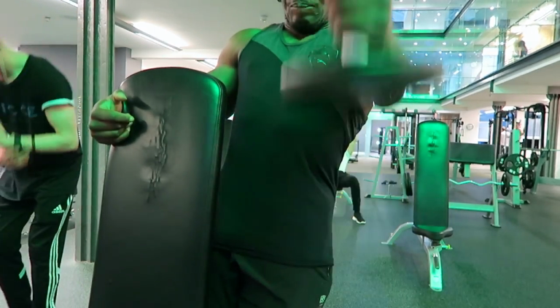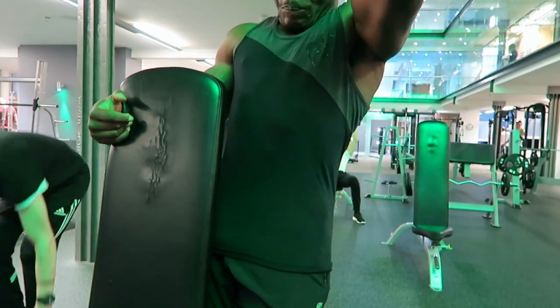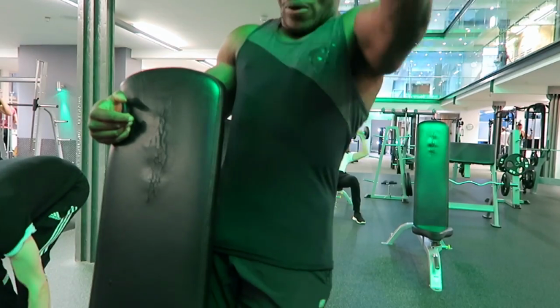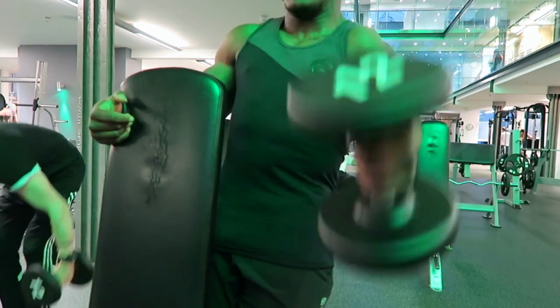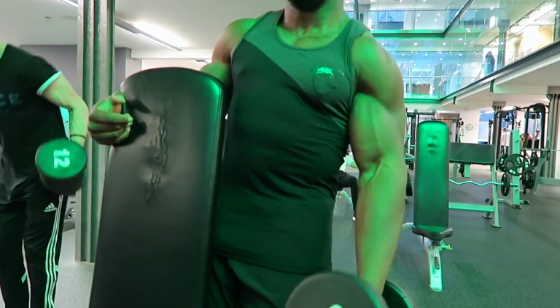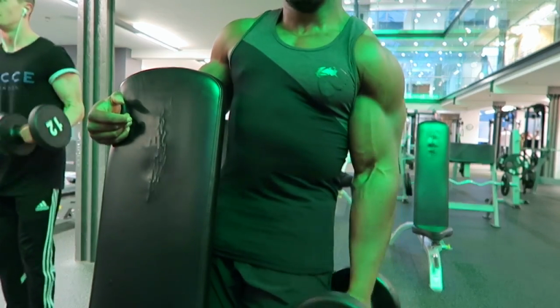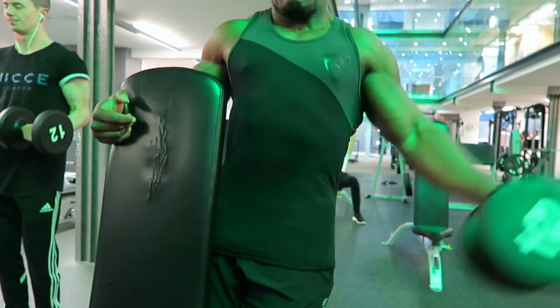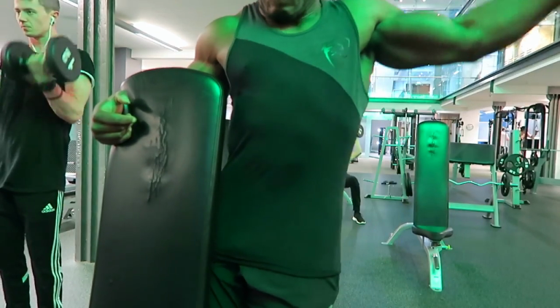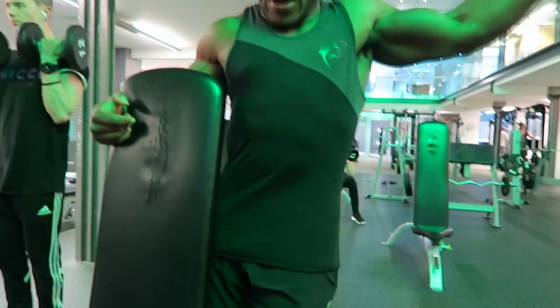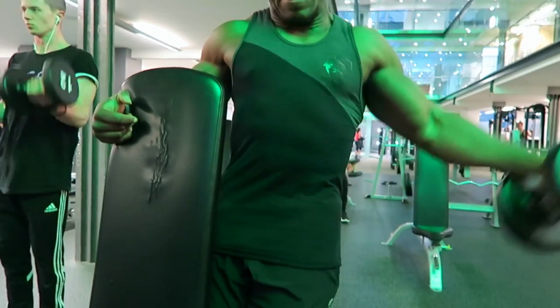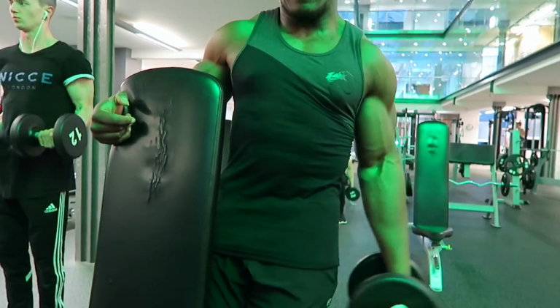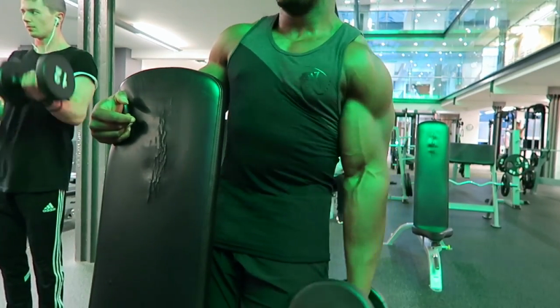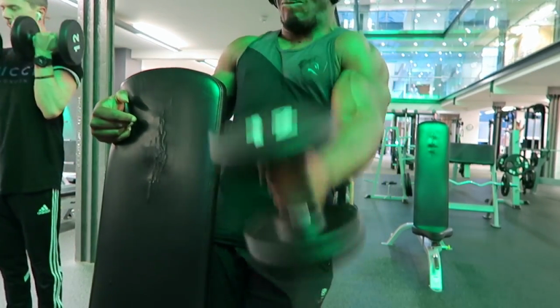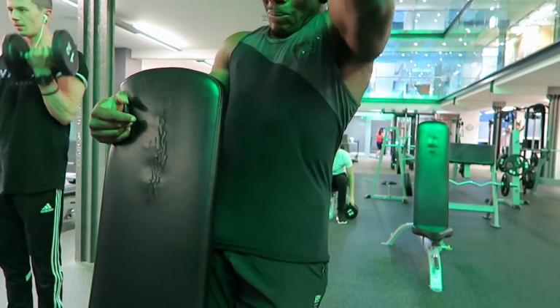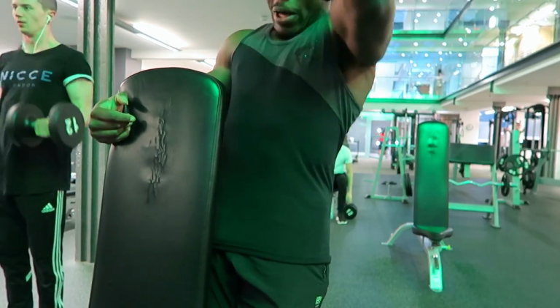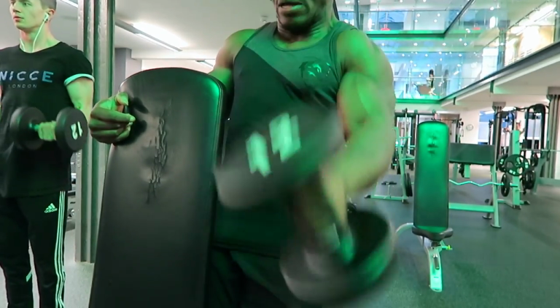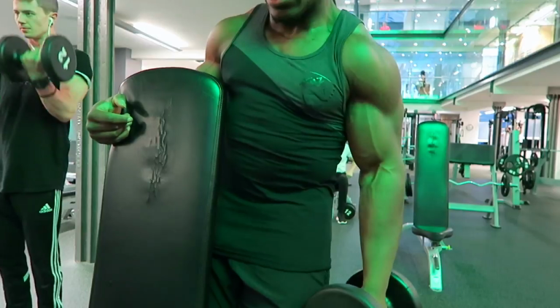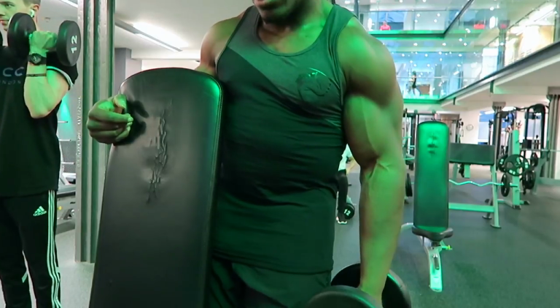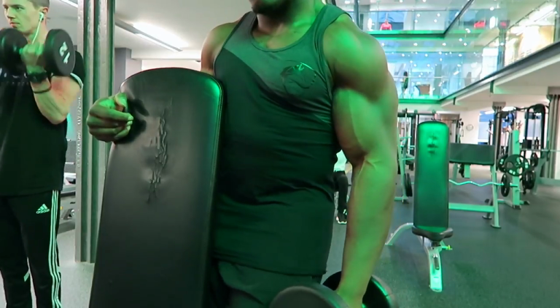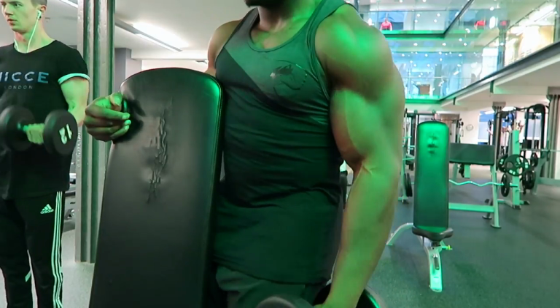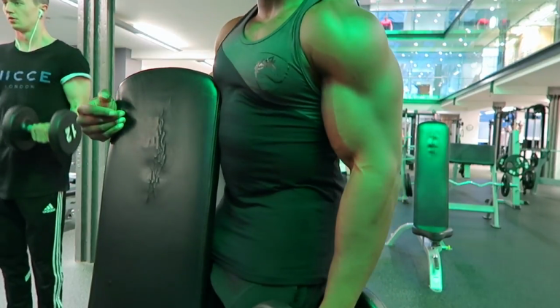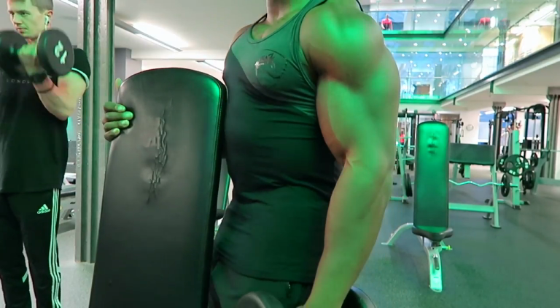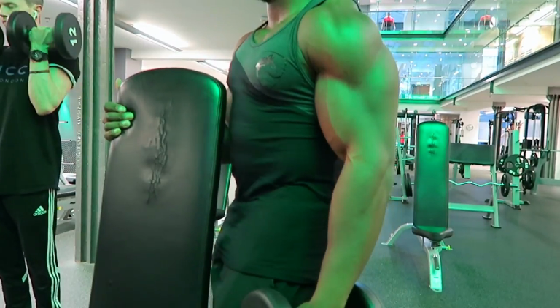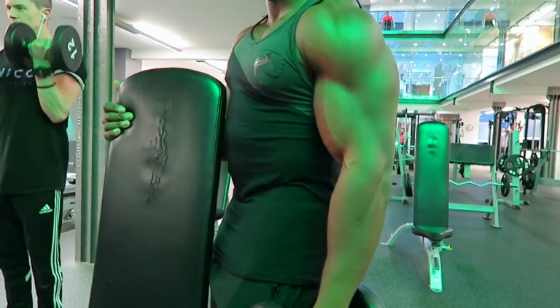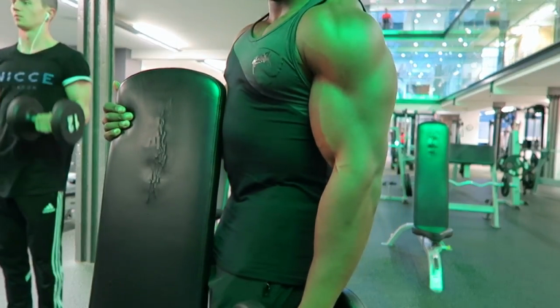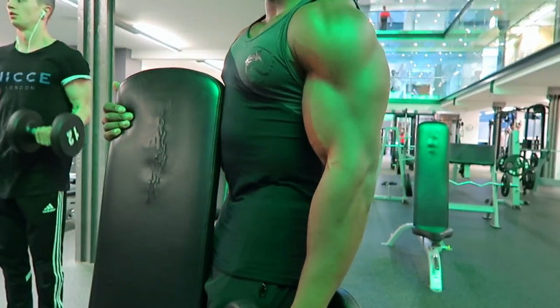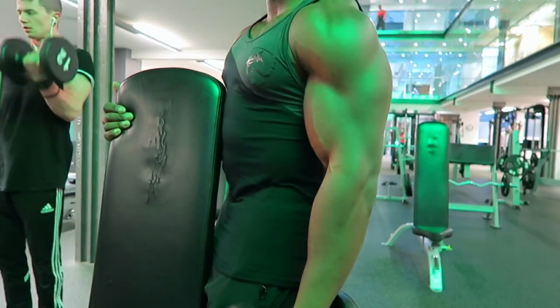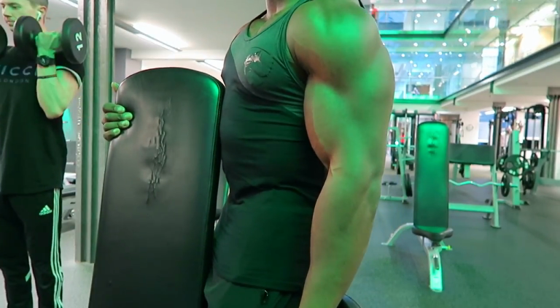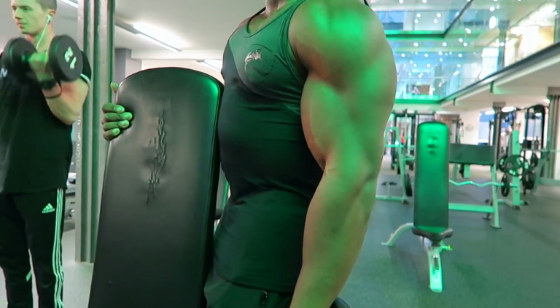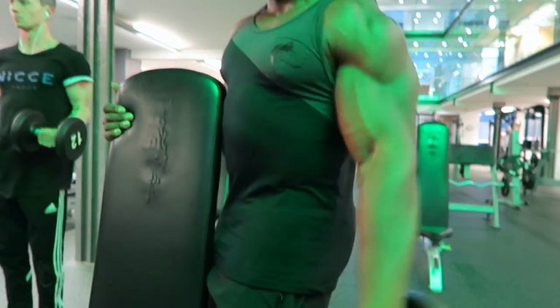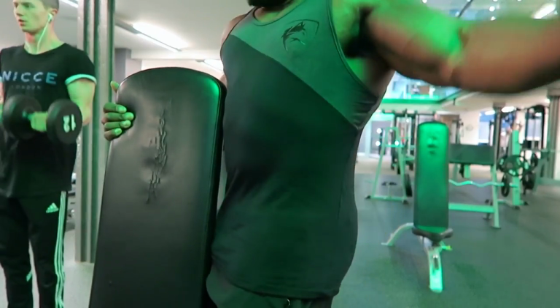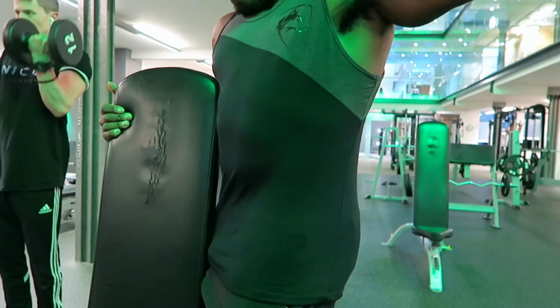A really good shoulder builder is lateral raises. Whether you do them with a plate, dumbbell, or cables, definitely add them in — they build a cap to the shoulders. A lot of people go too heavy too soon, and honestly you don't need to.